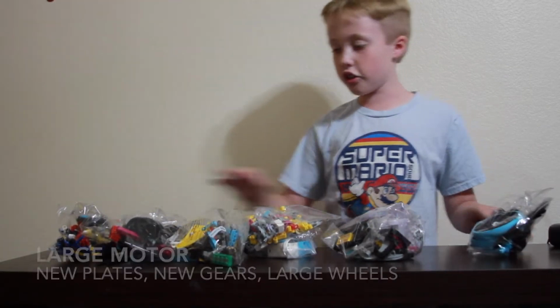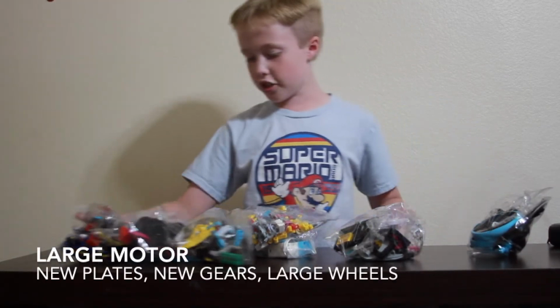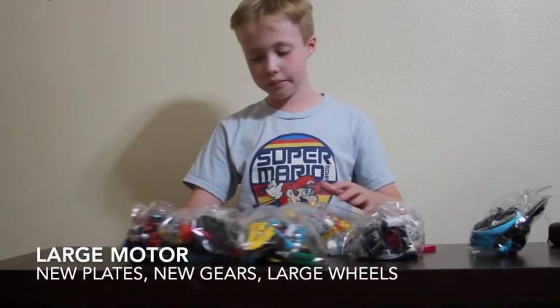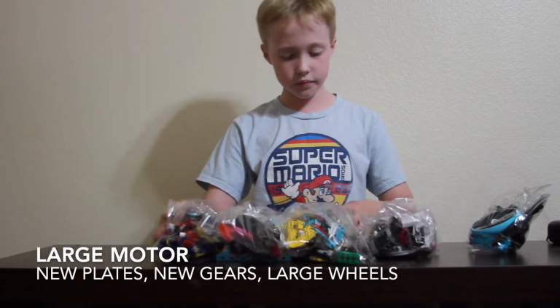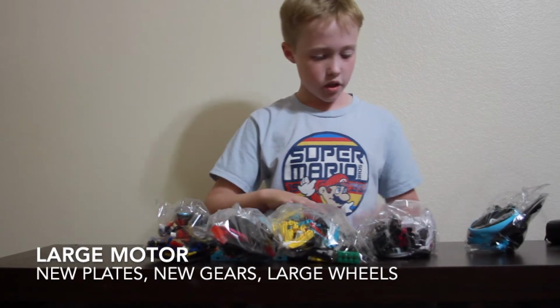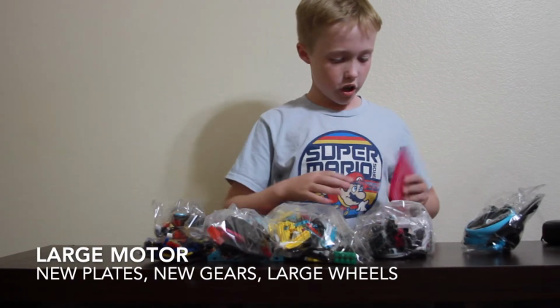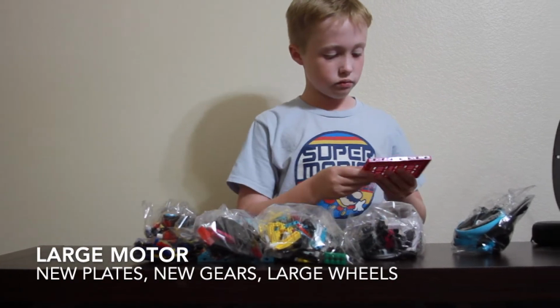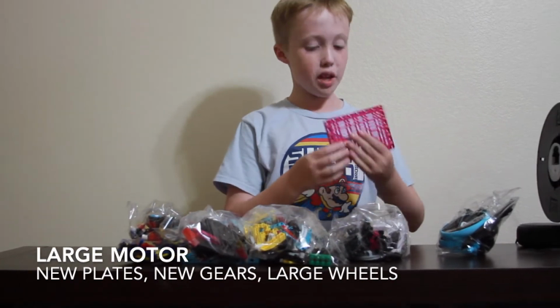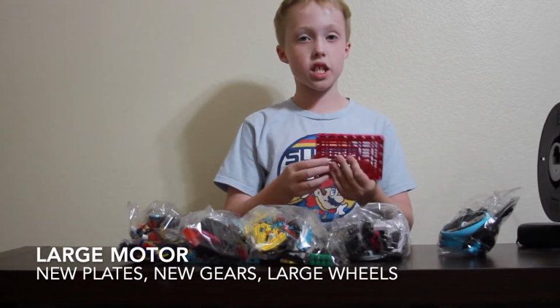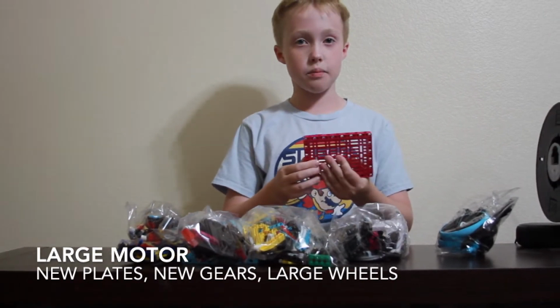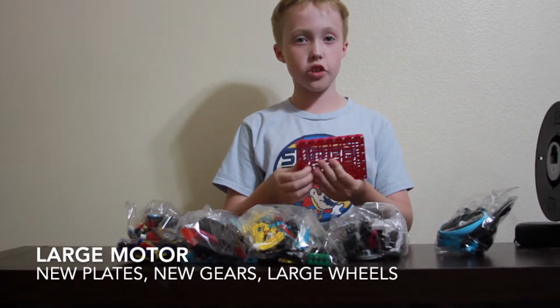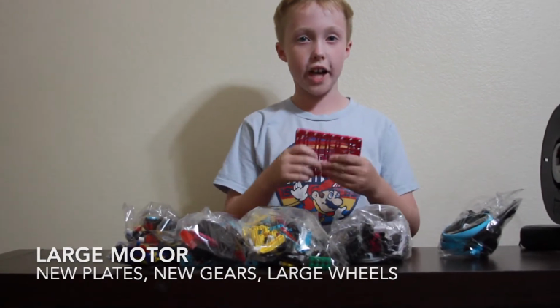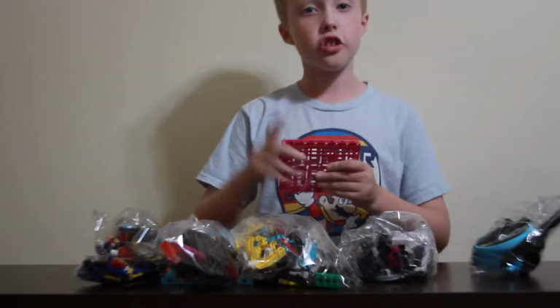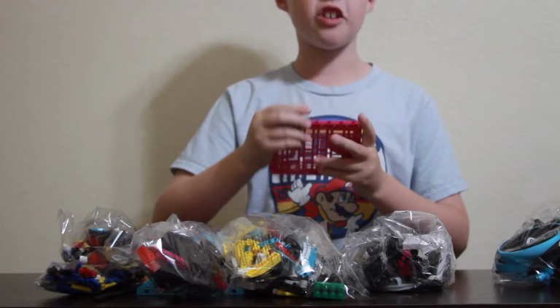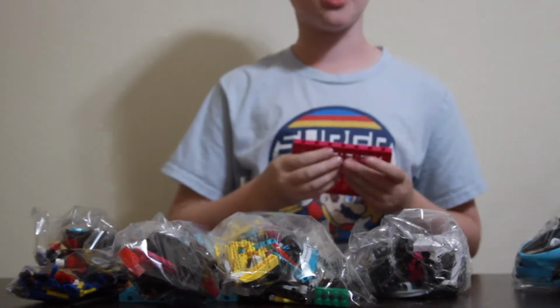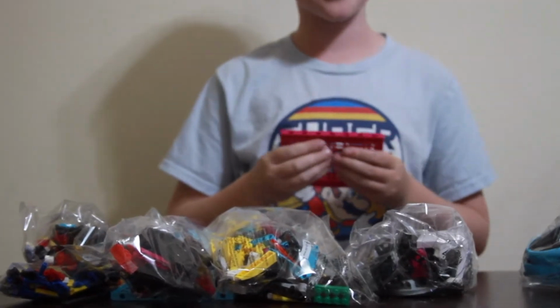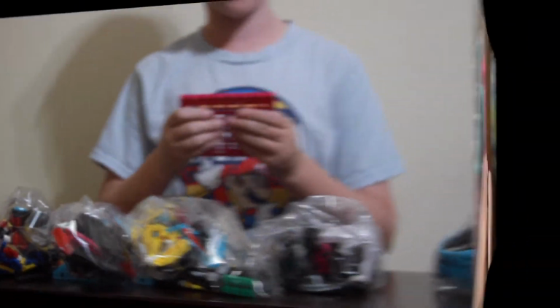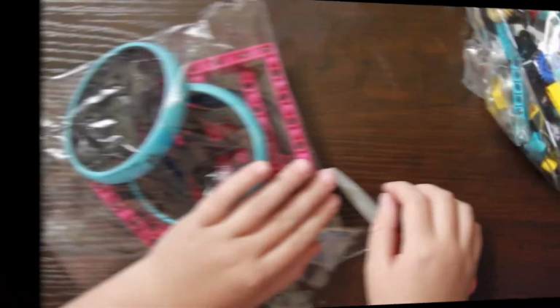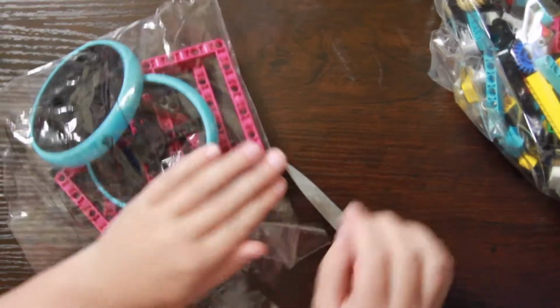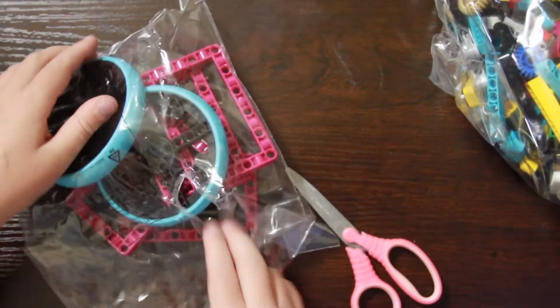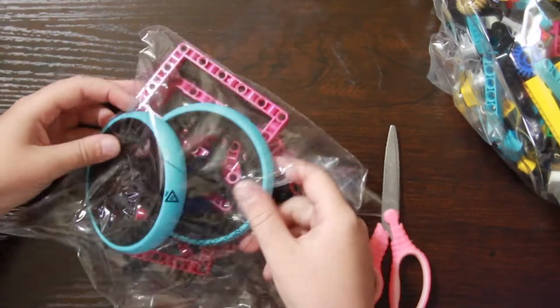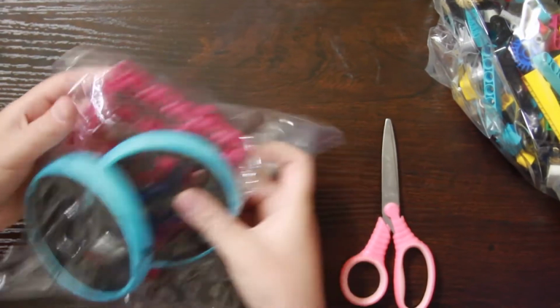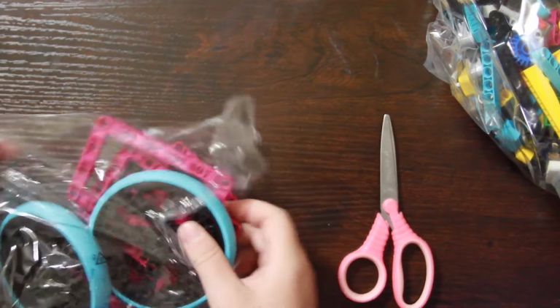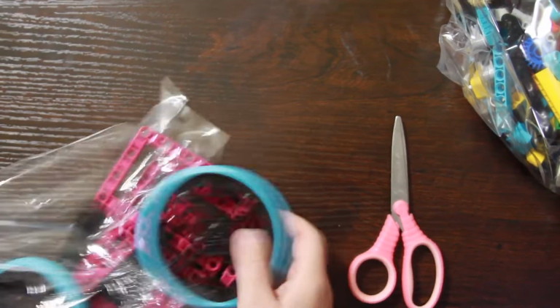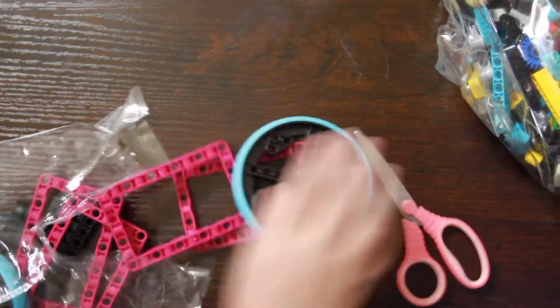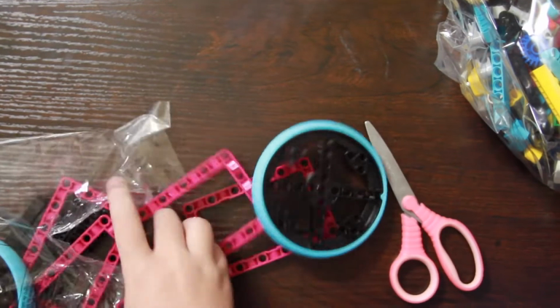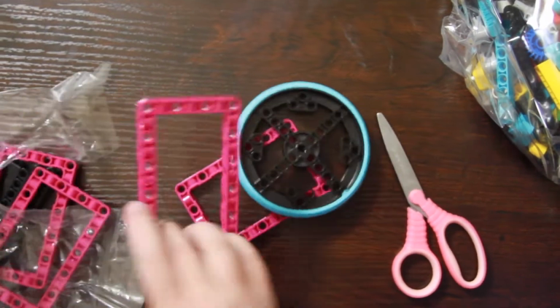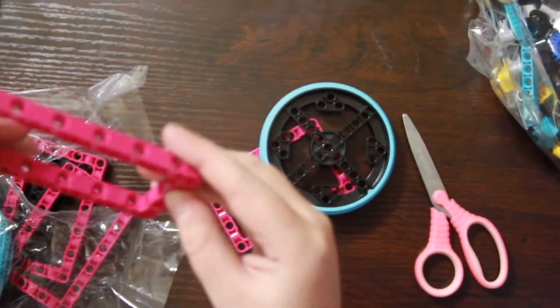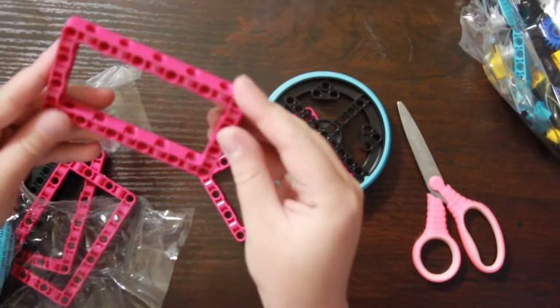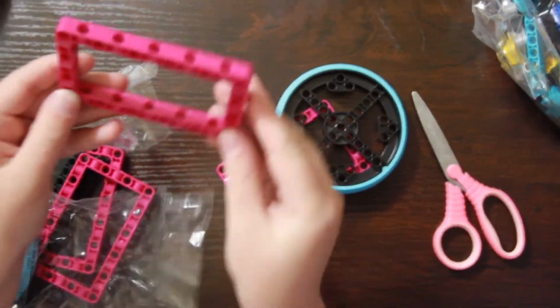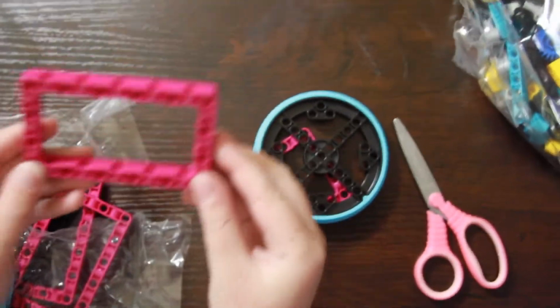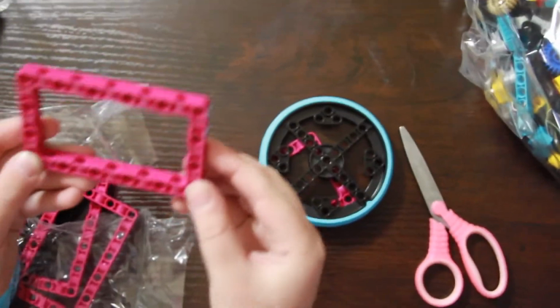So these are all the pieces you get. I've never seen some of these pieces before. We're going to be going over all the pieces, so let's get started.